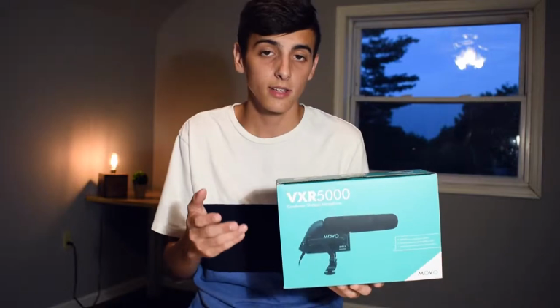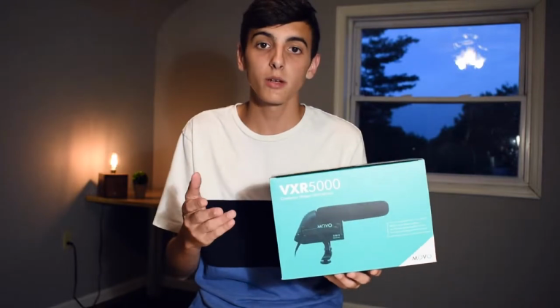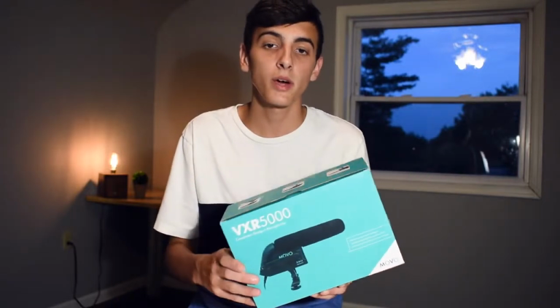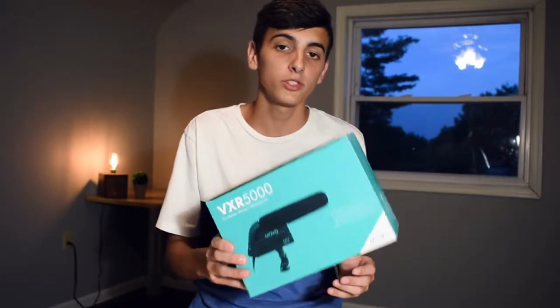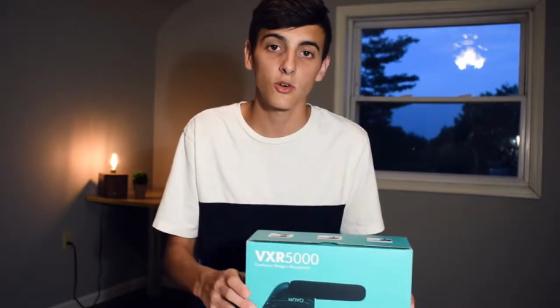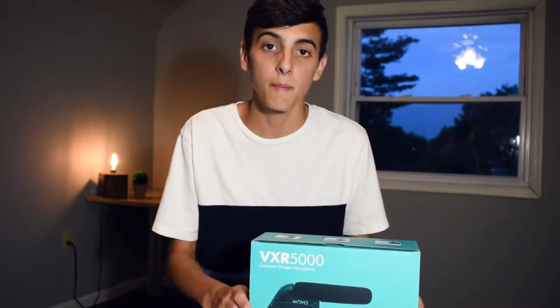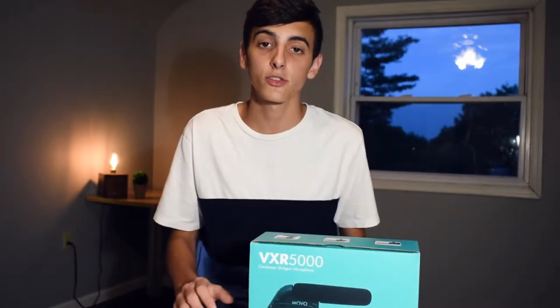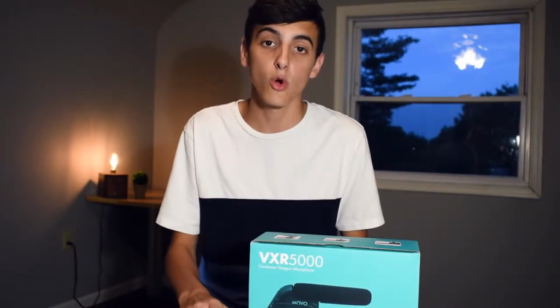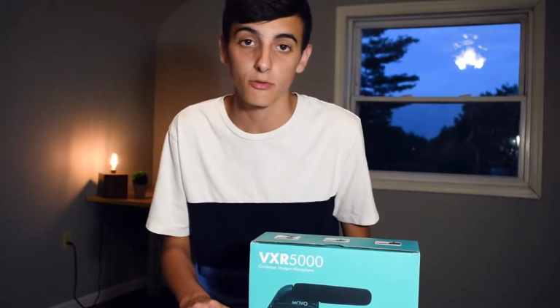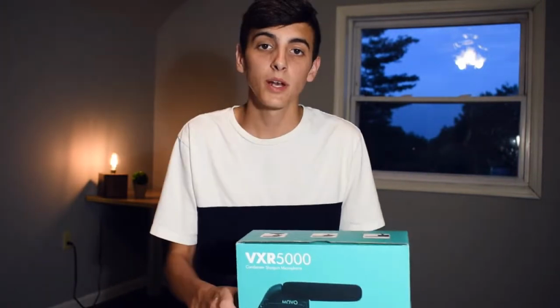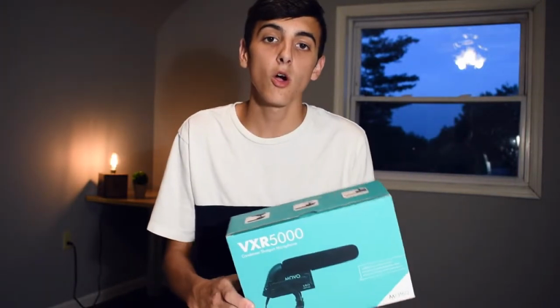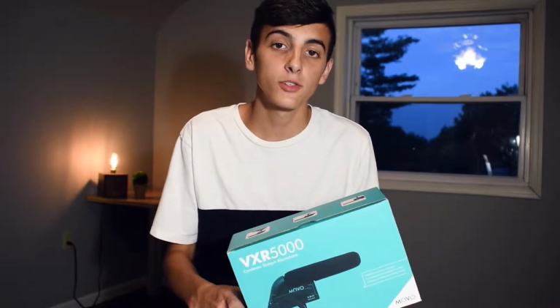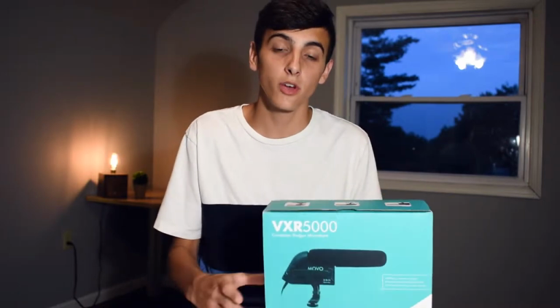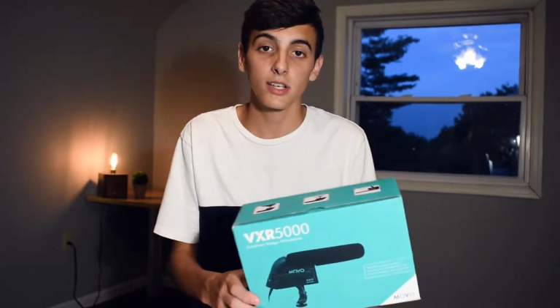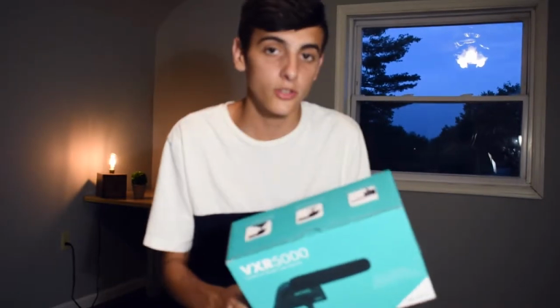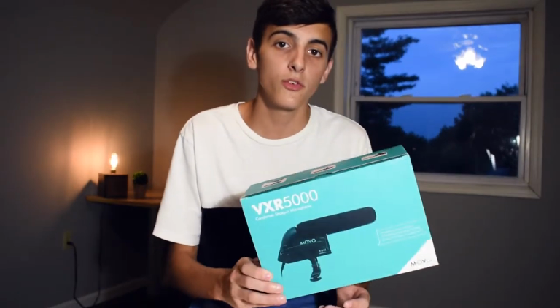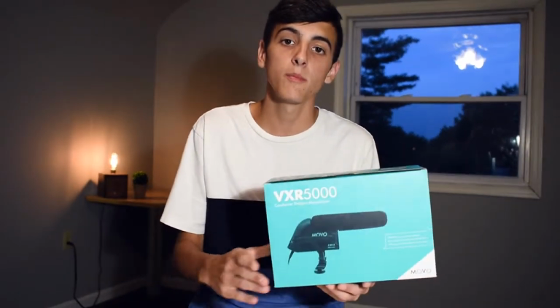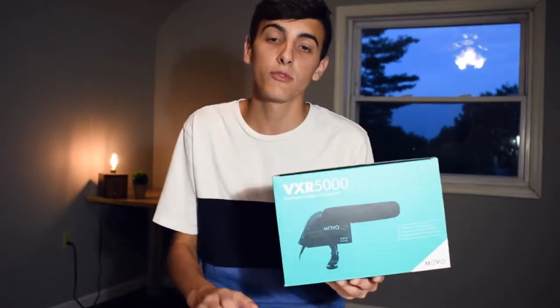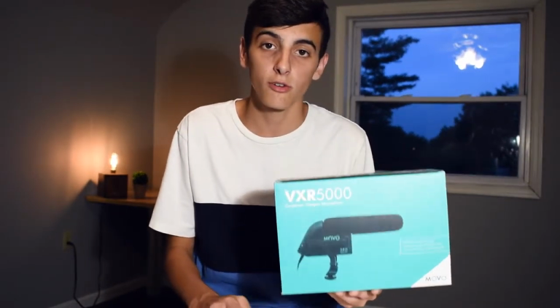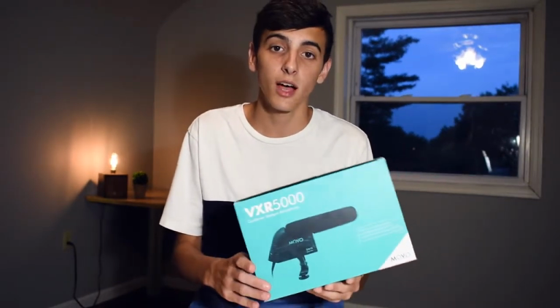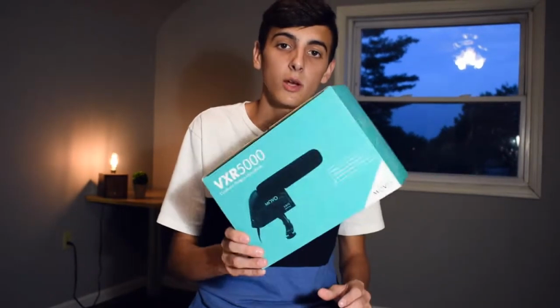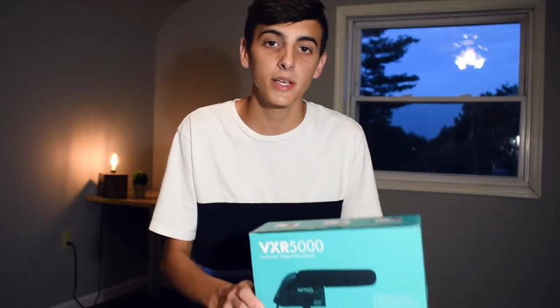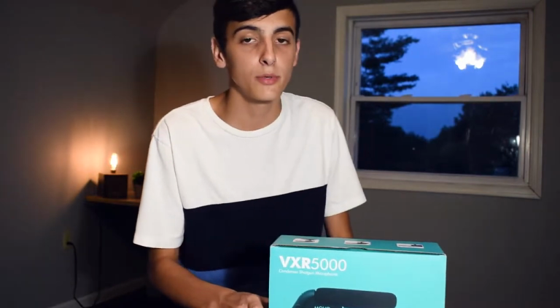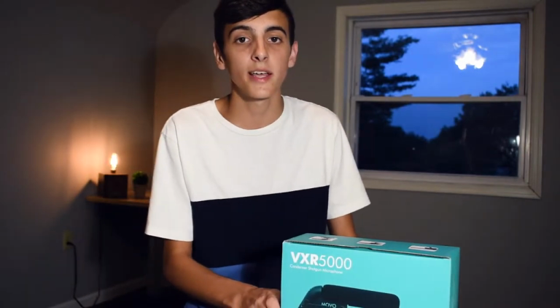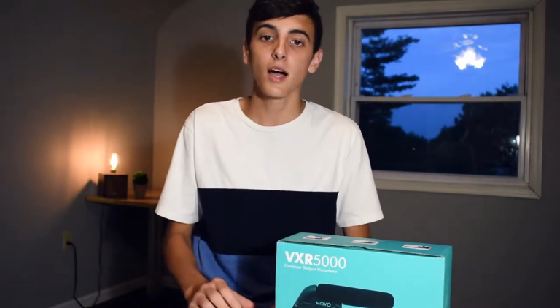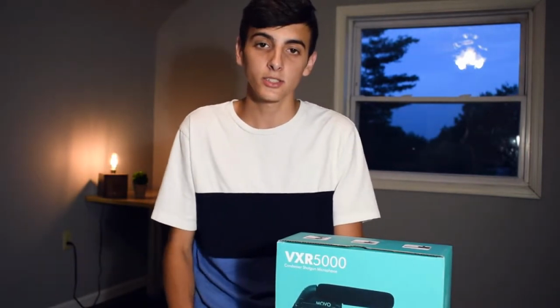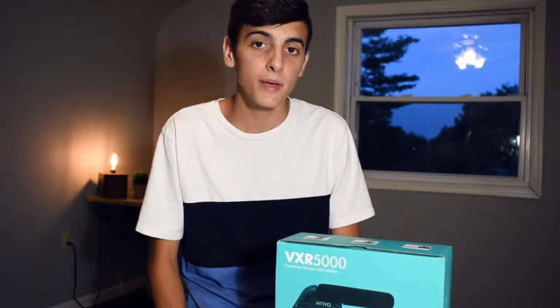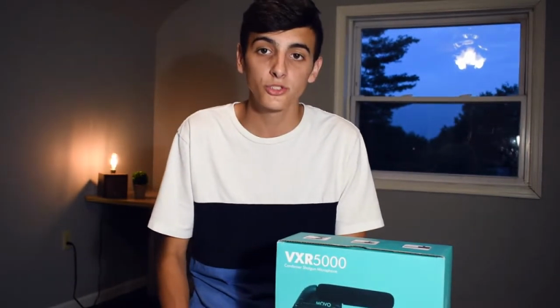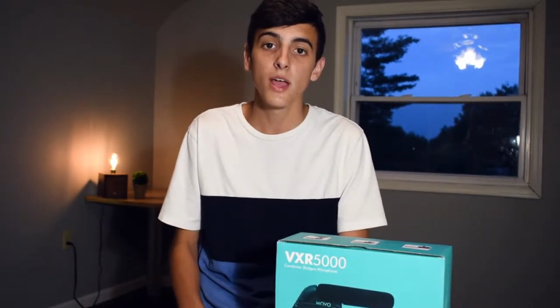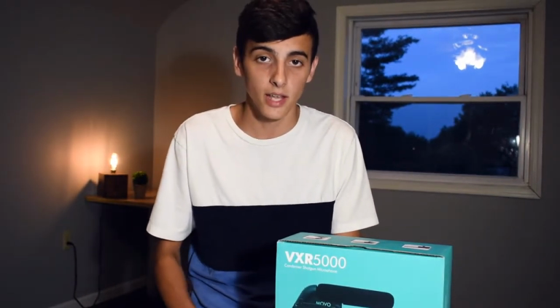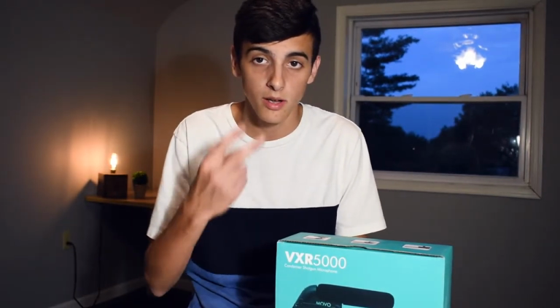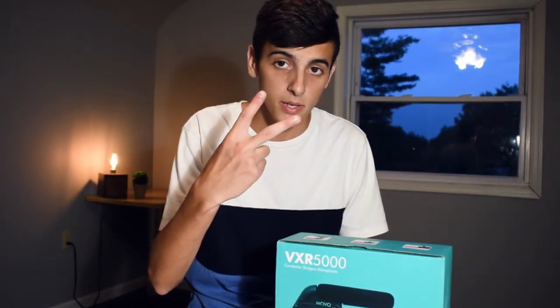Overall, I would definitely recommend this mic for anyone that needs a budget mic. If you have a little bit more money, I would suggest buying yourself a Rode microphone. I hope you've enjoyed this unboxing, installation, and review of the Movo VXR5000. Be sure to like, comment, and subscribe, and I will see you in the next one.